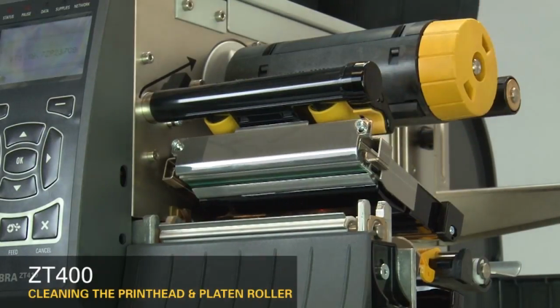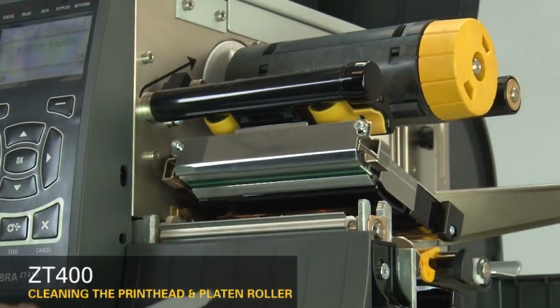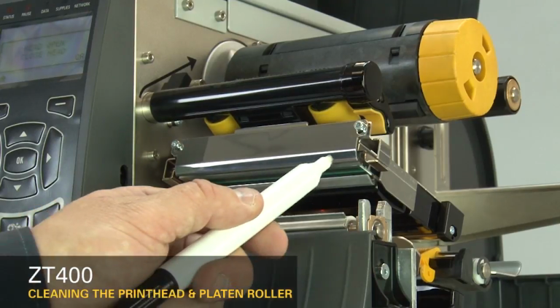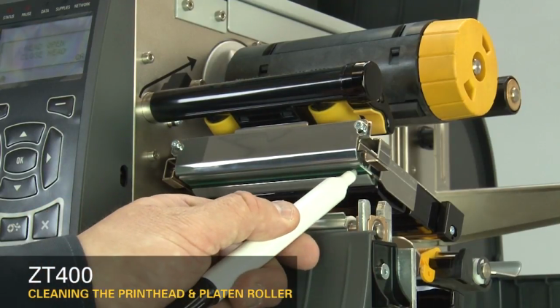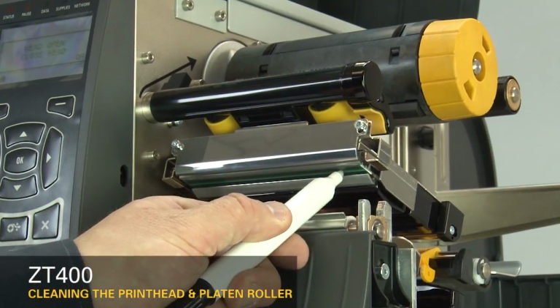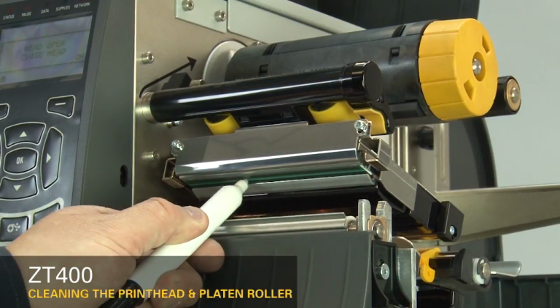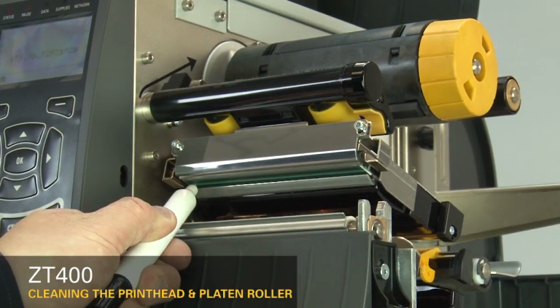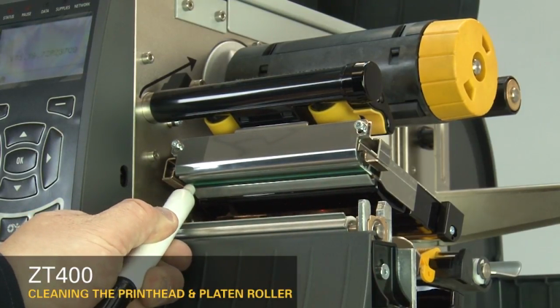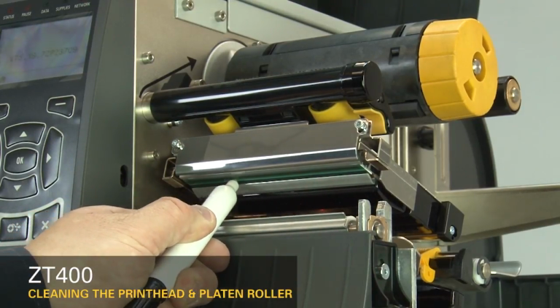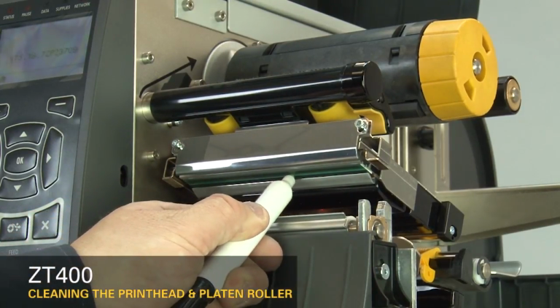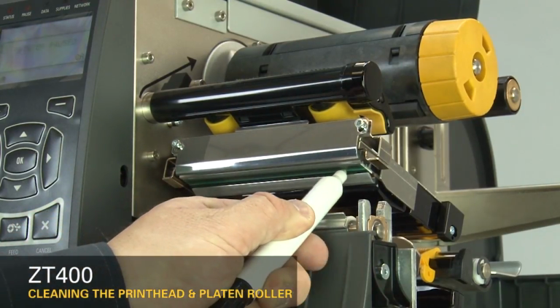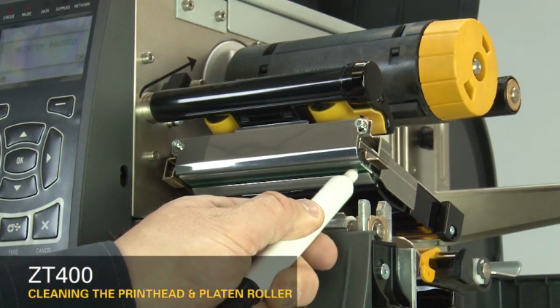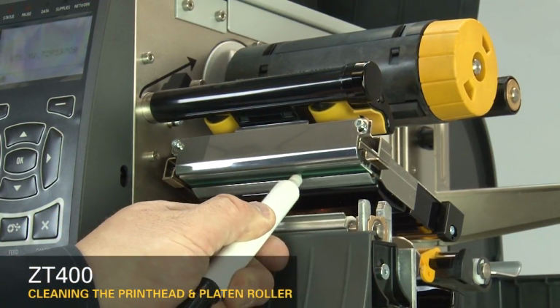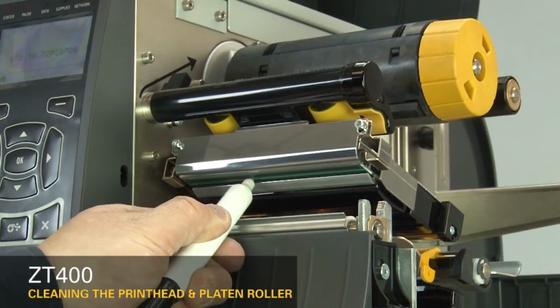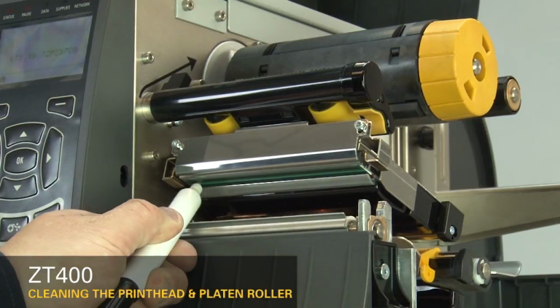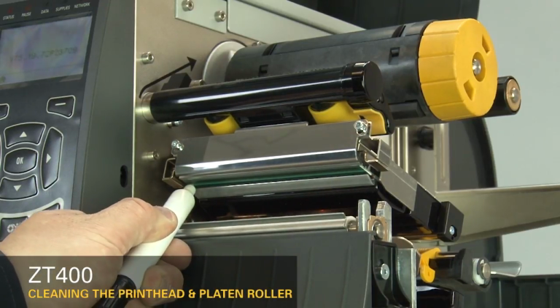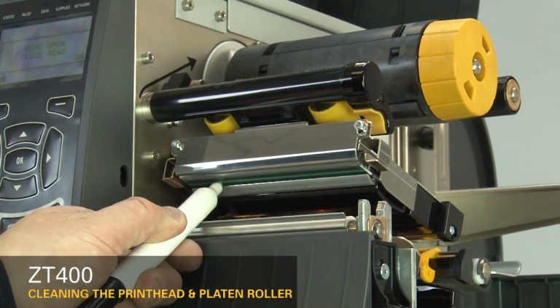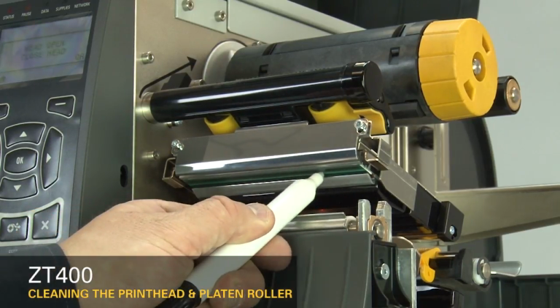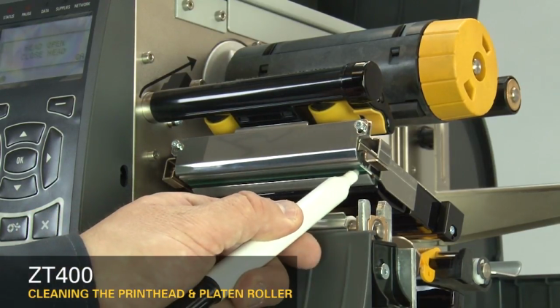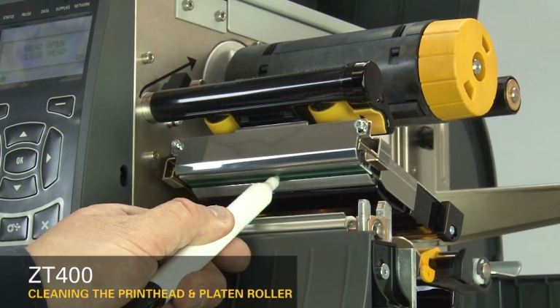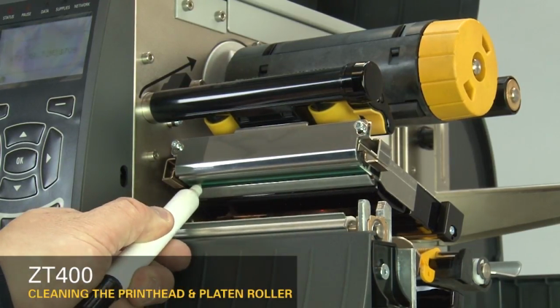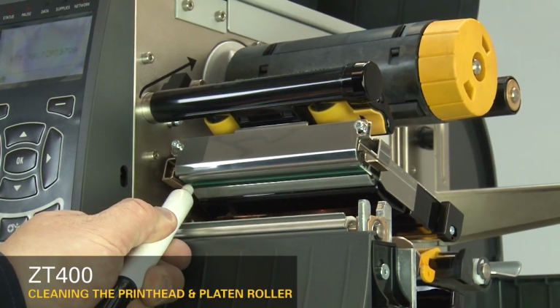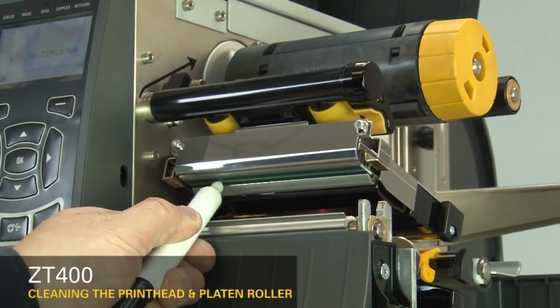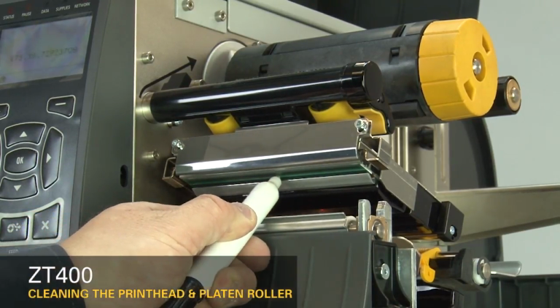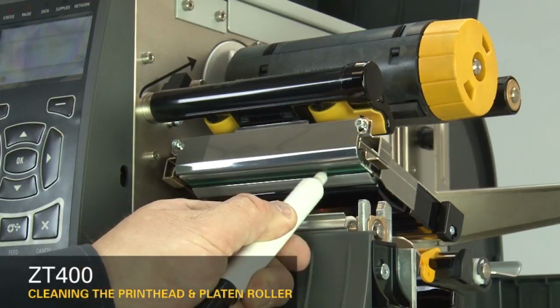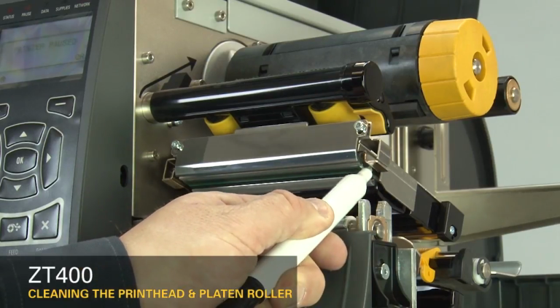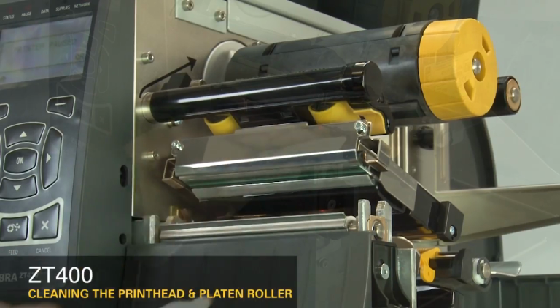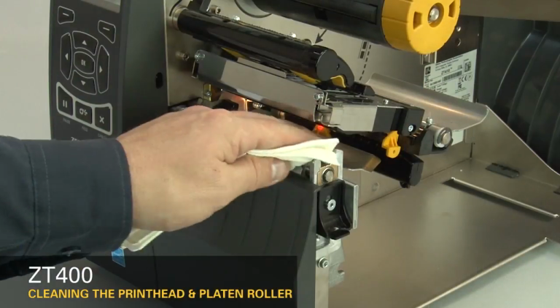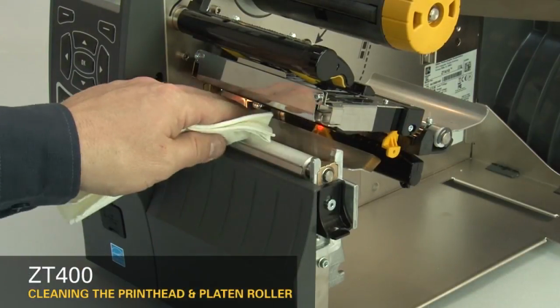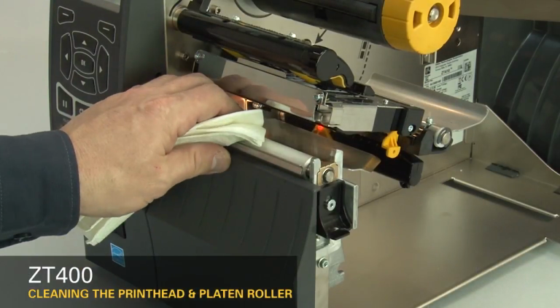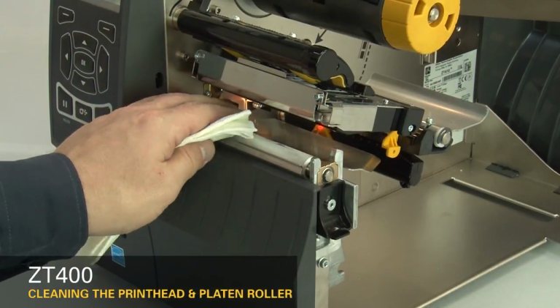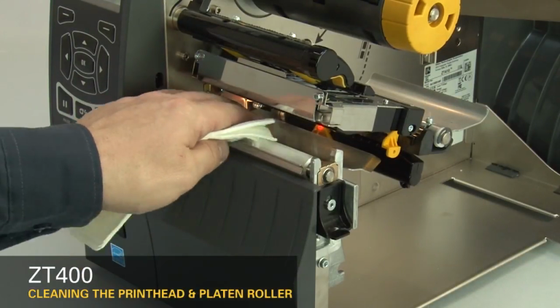Use a Zebra Preventative Maintenance Cleaning Swab or pen to wipe along the brown strip on the printhead. Or you can use a lint-free cloth moistened with a solution of nine parts isopropyl alcohol and one part deionized water.